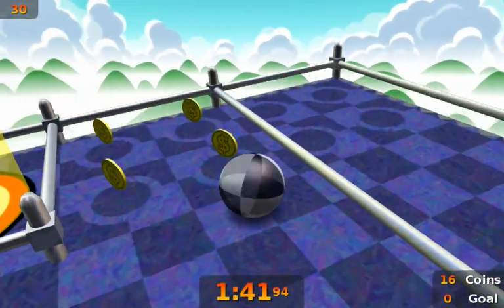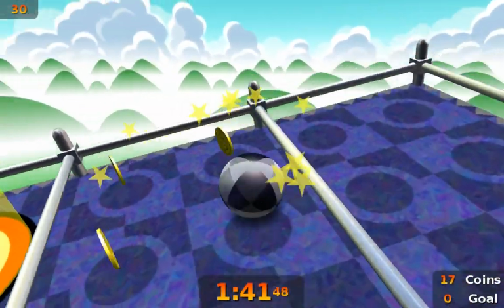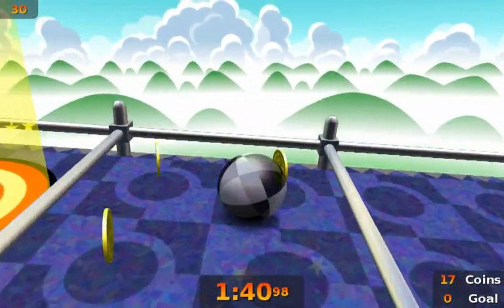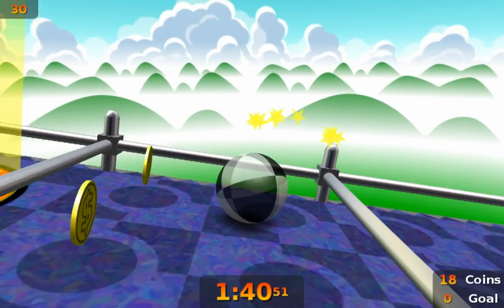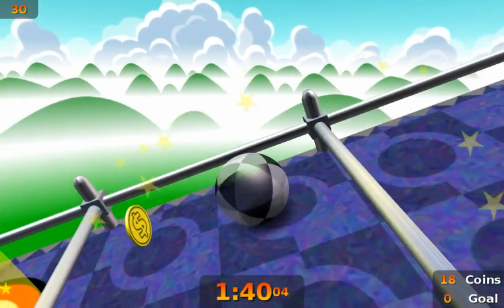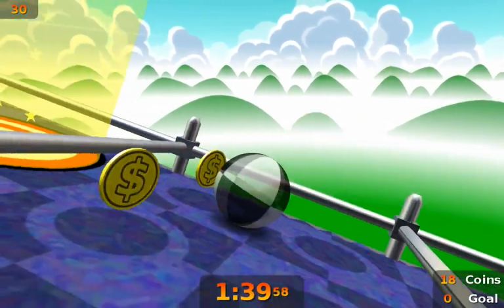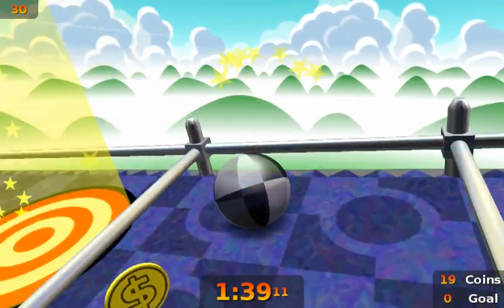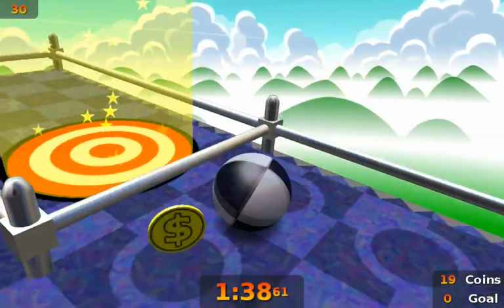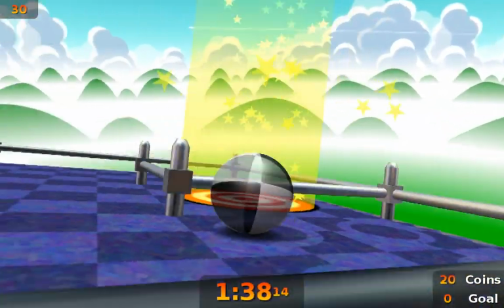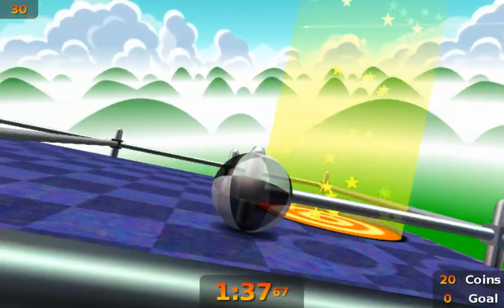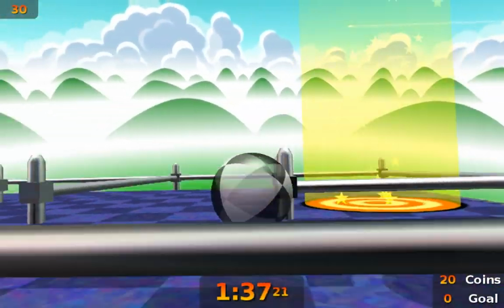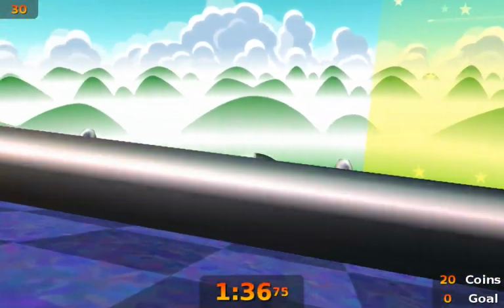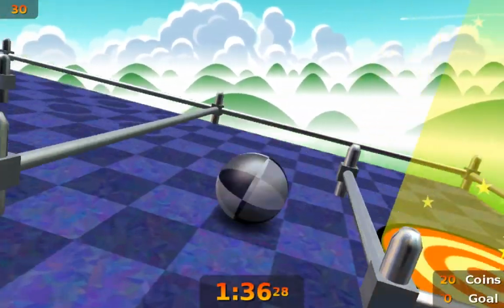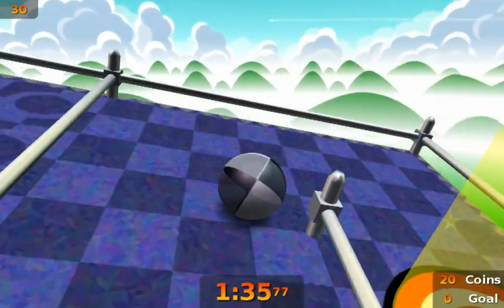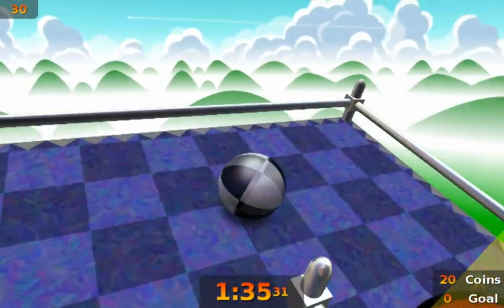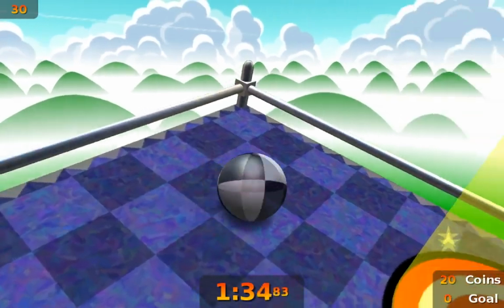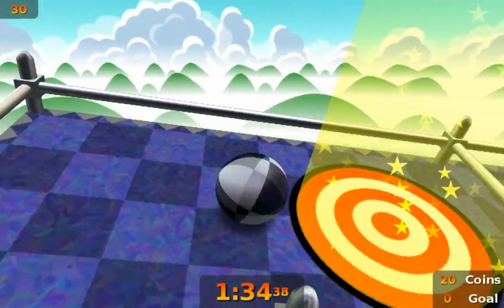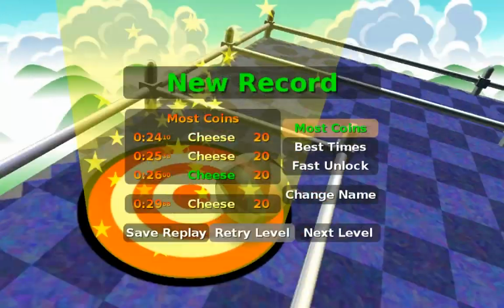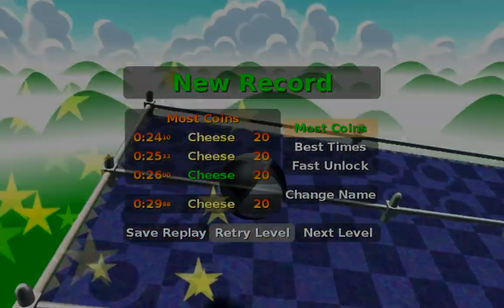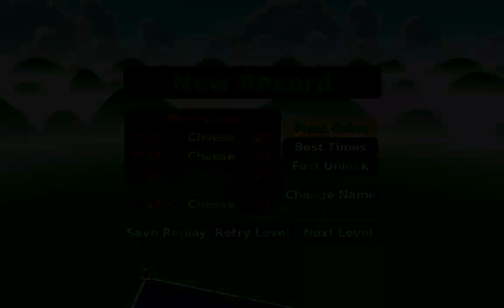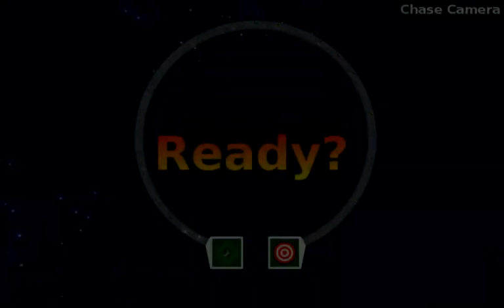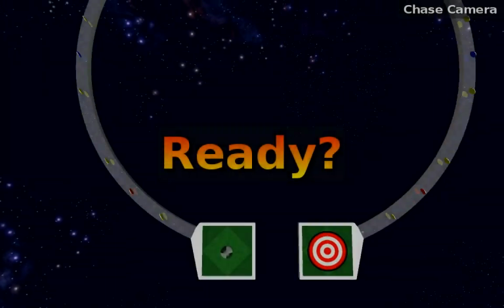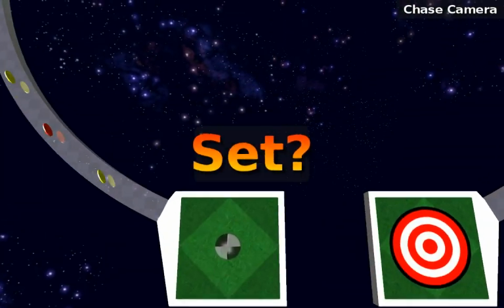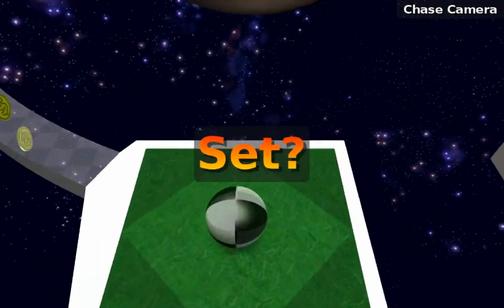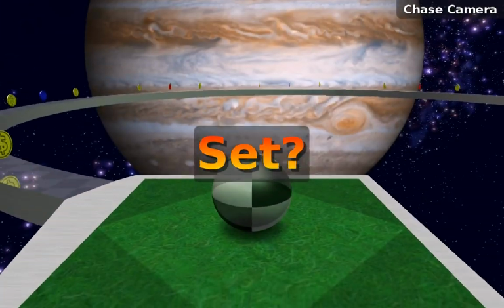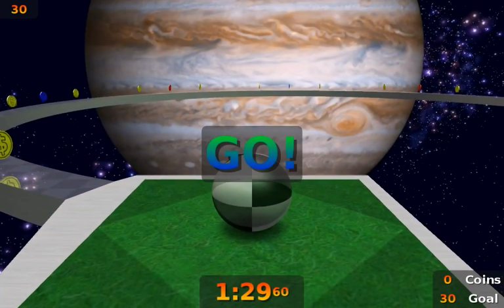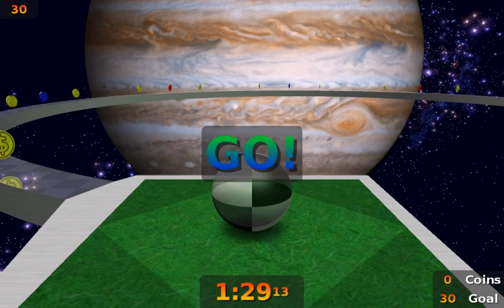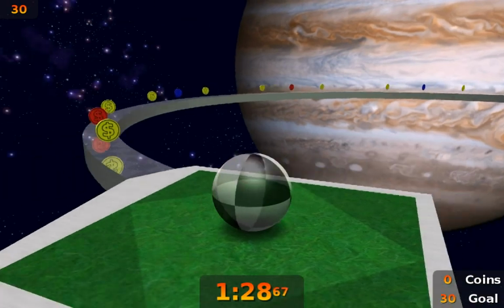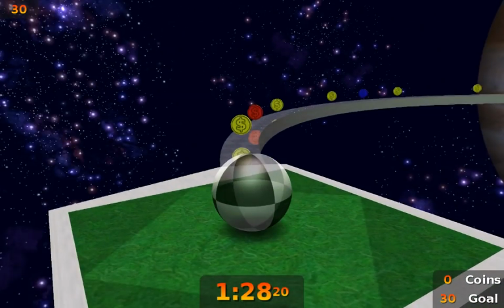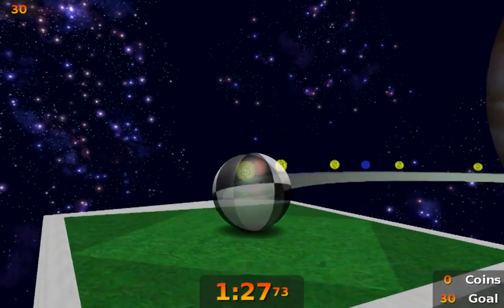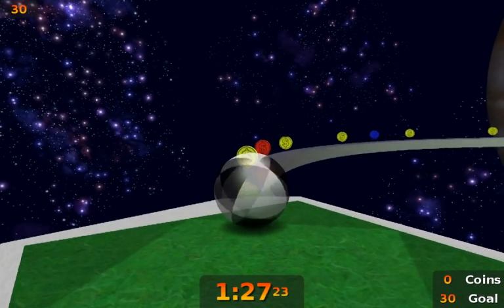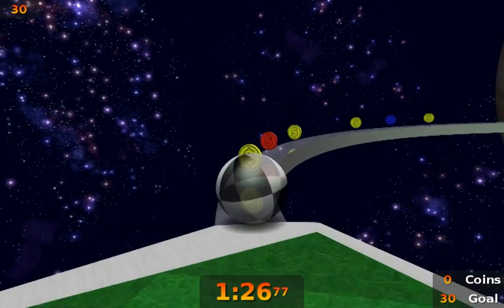The game features three different camera modes which can be selected using the 1, 2 and 3 keys. Chase and lazy camera modes will have the camera automatically rotate to follow the ball as it moves, whilst manual mode will only rotate according to user input.